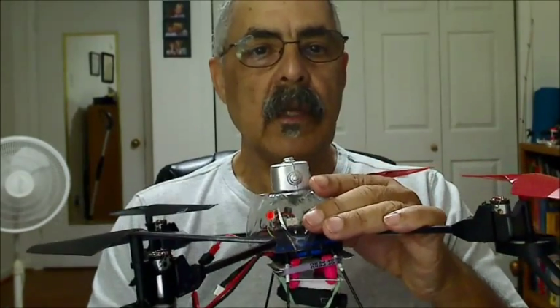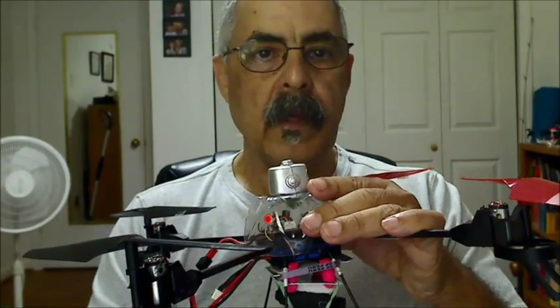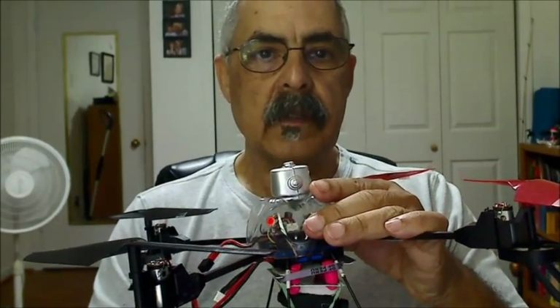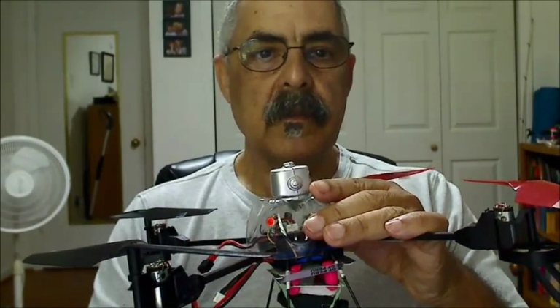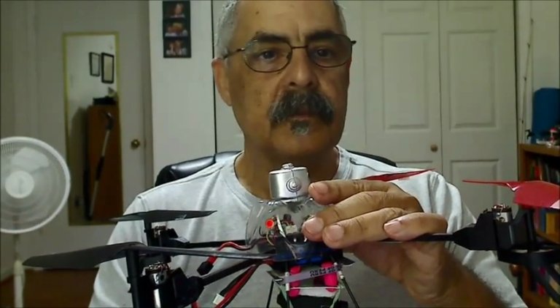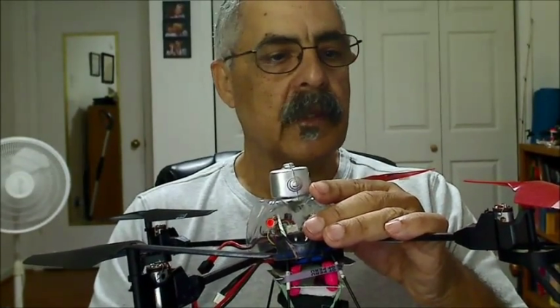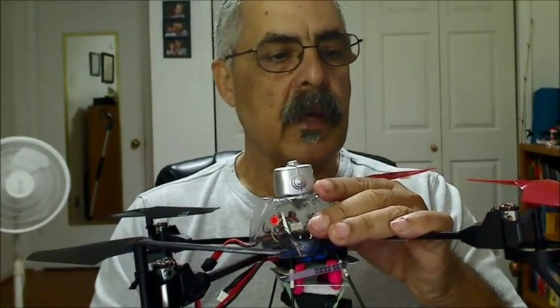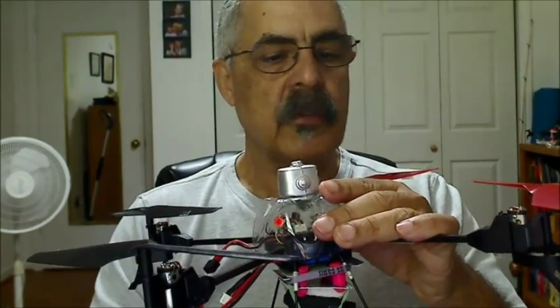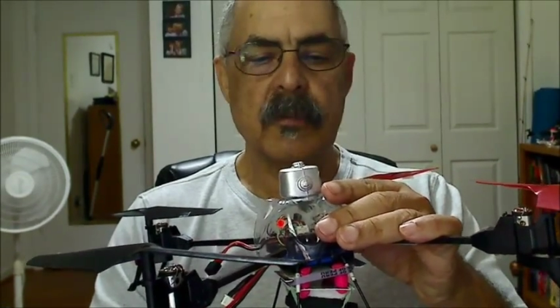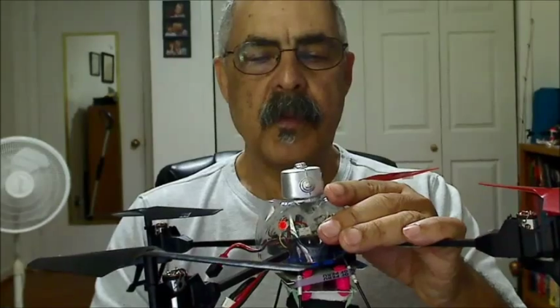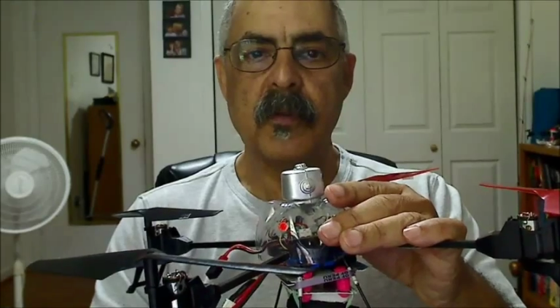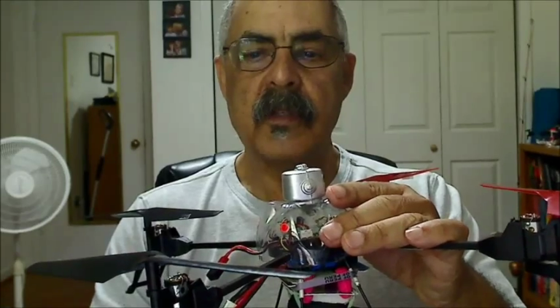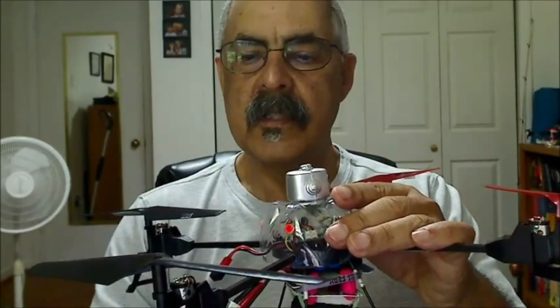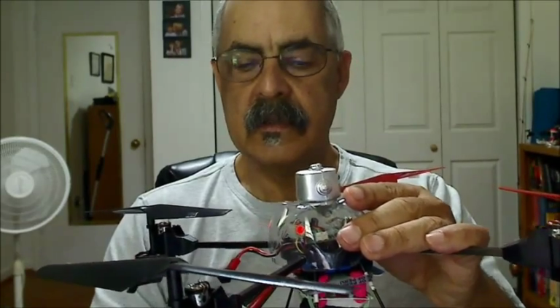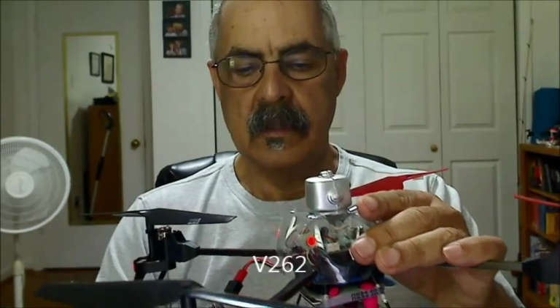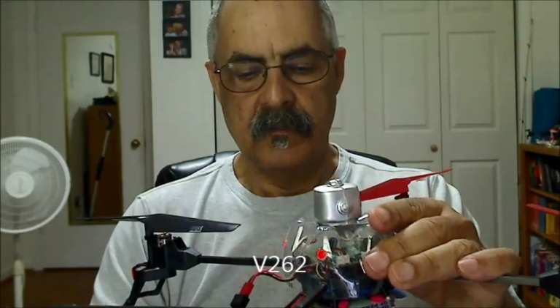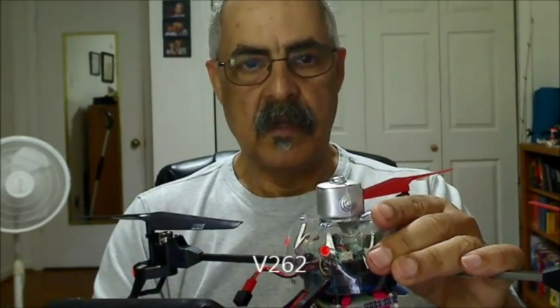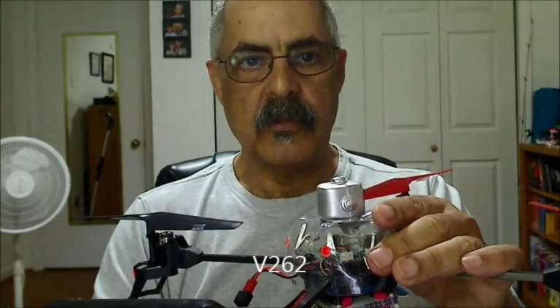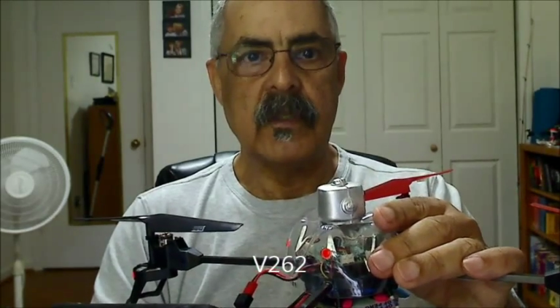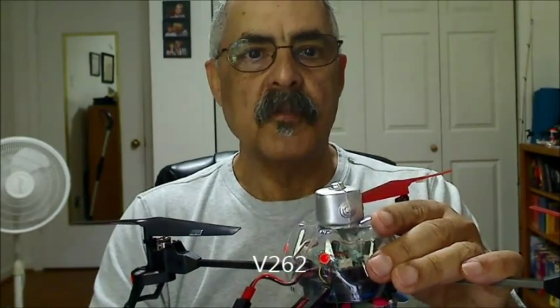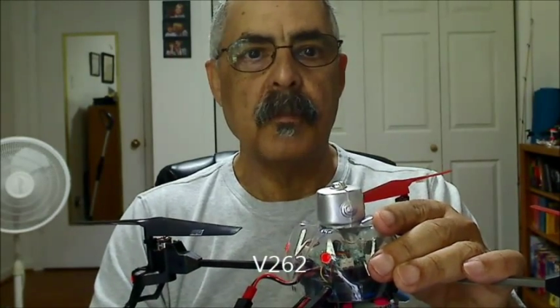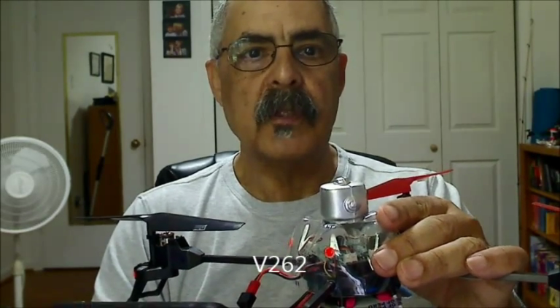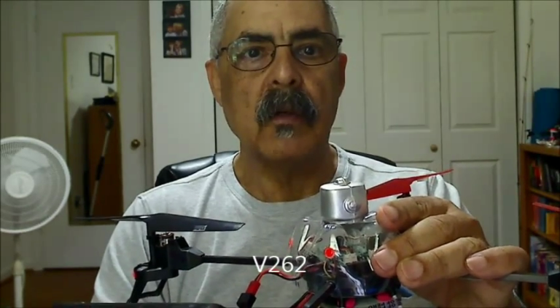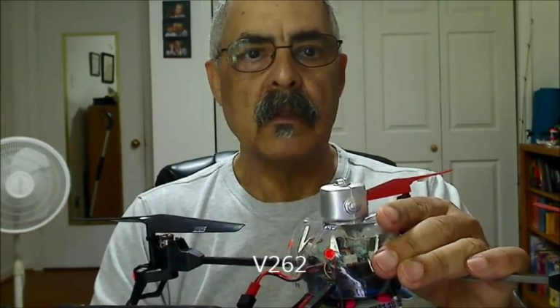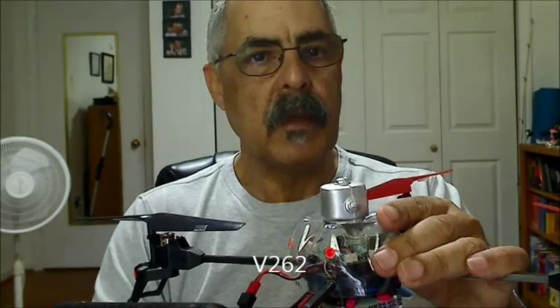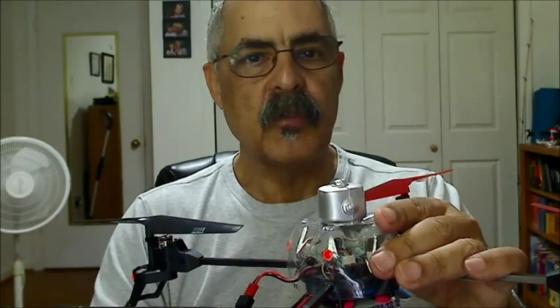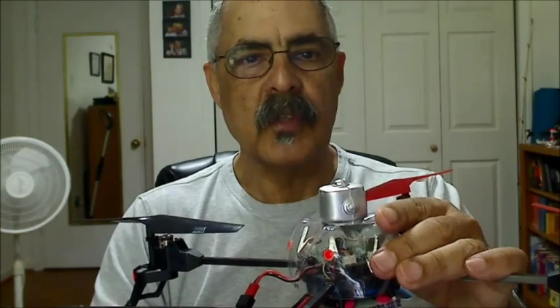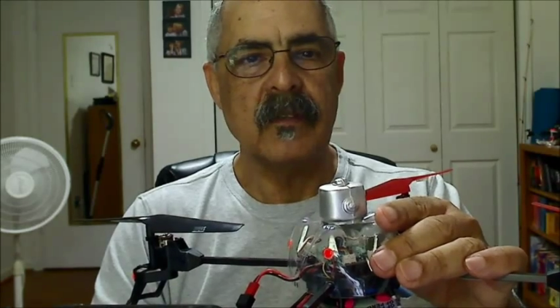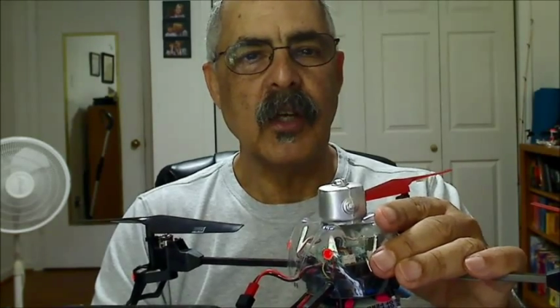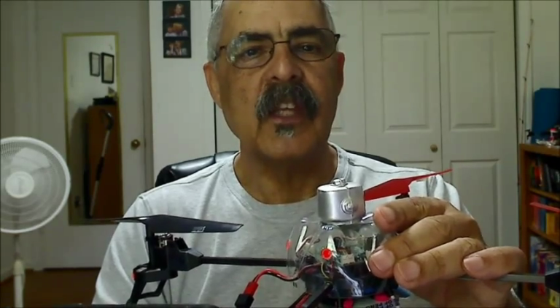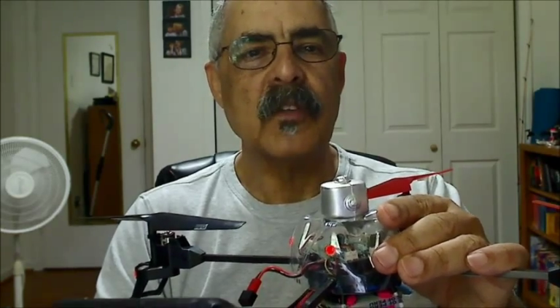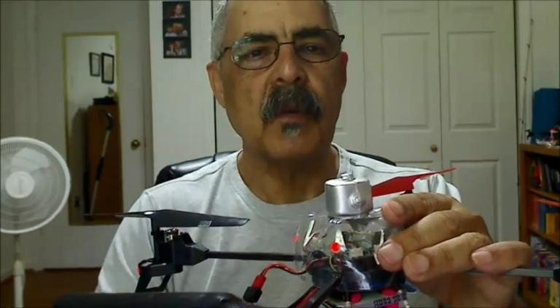I hope that inspires you to do some new things with your V262. If you have any questions, feel free to post them below and I'll get back to you as soon as I can. Thank you for watching. Bye-bye.